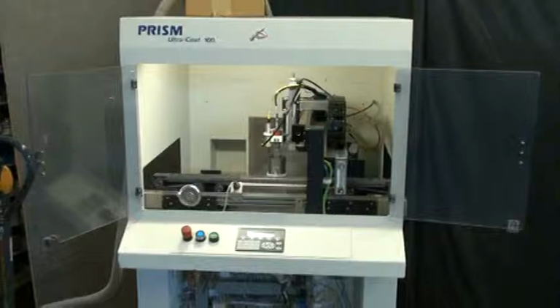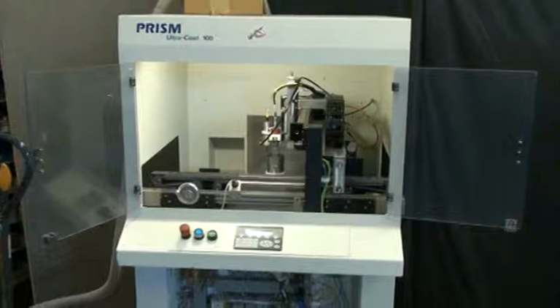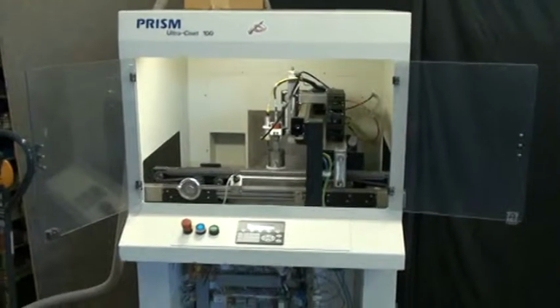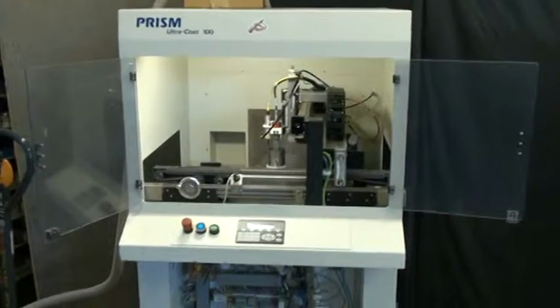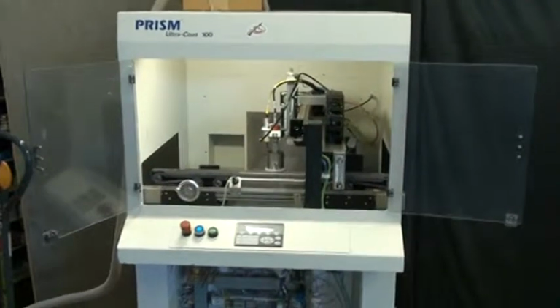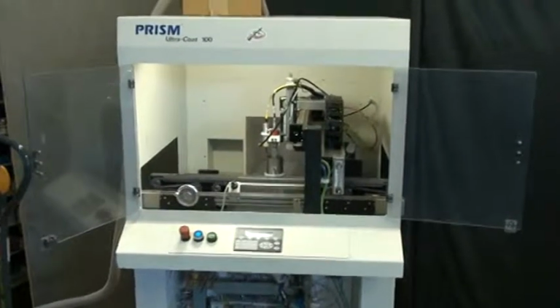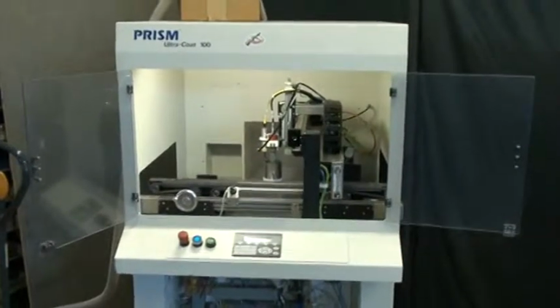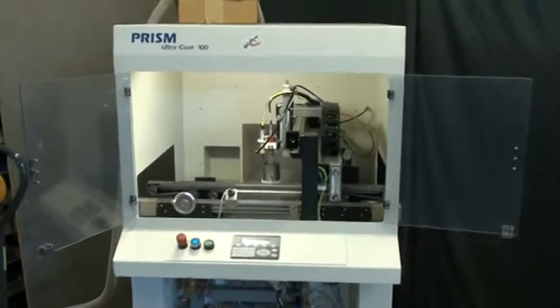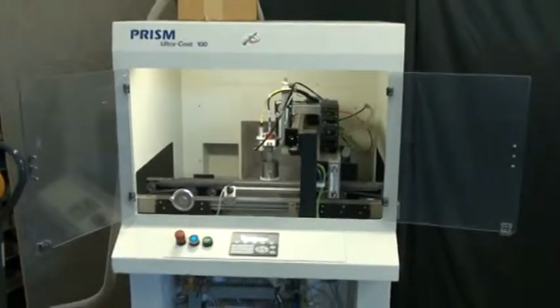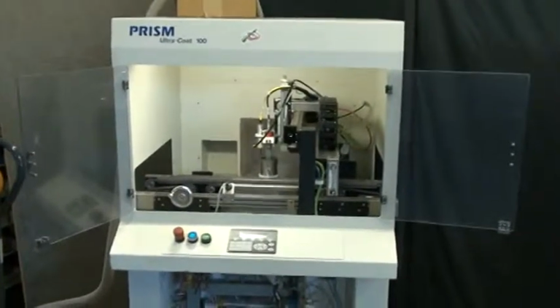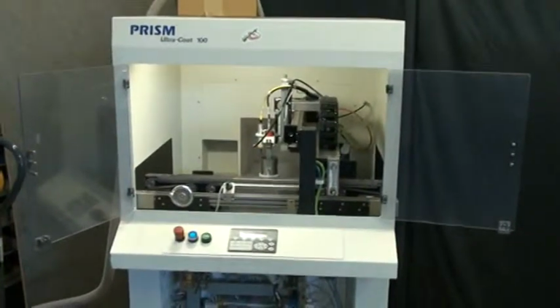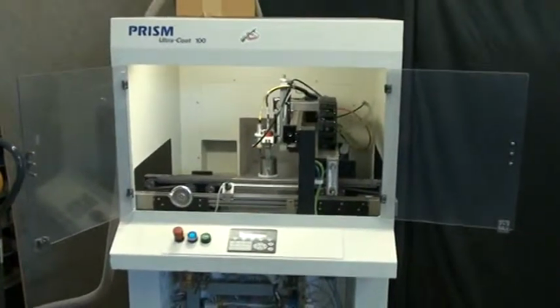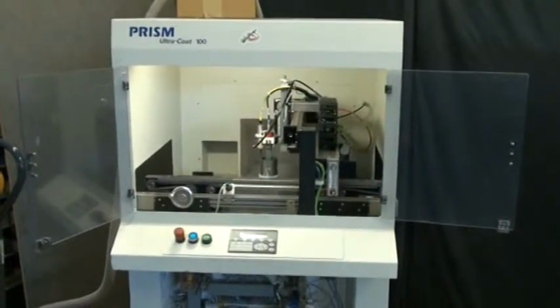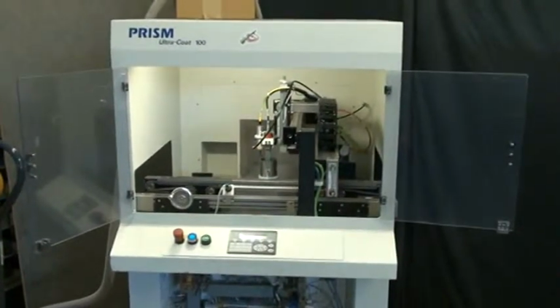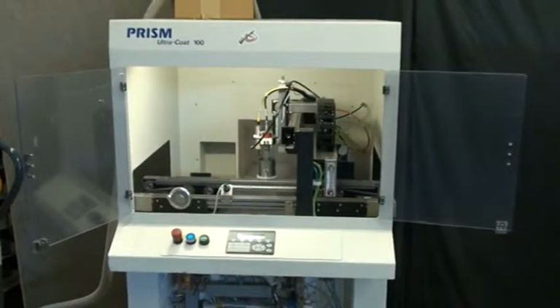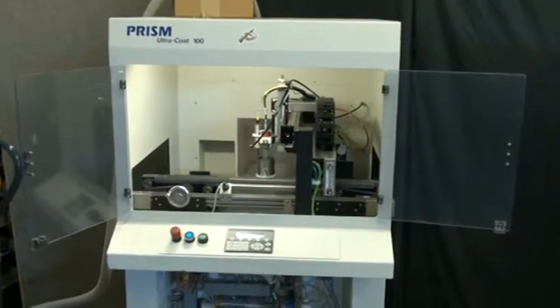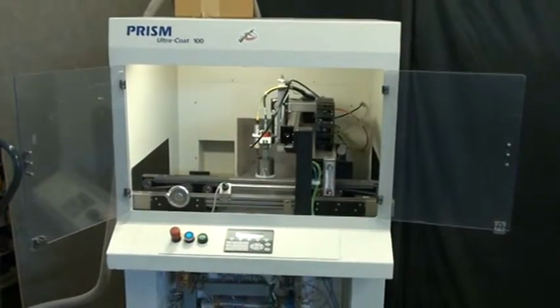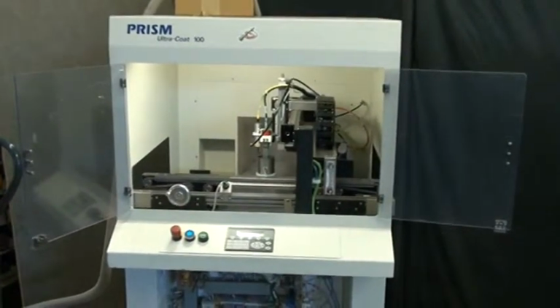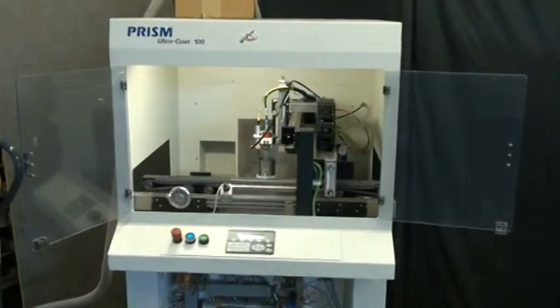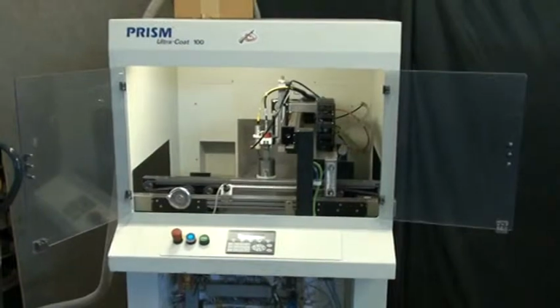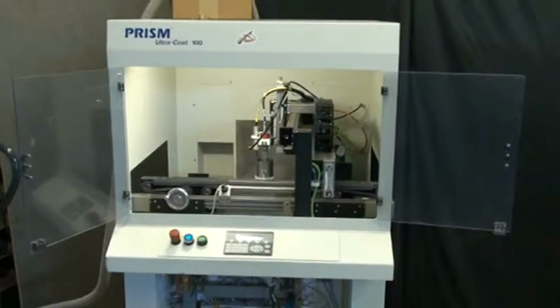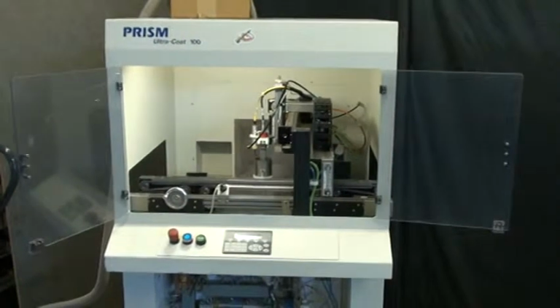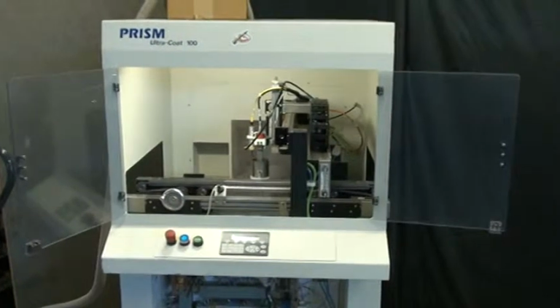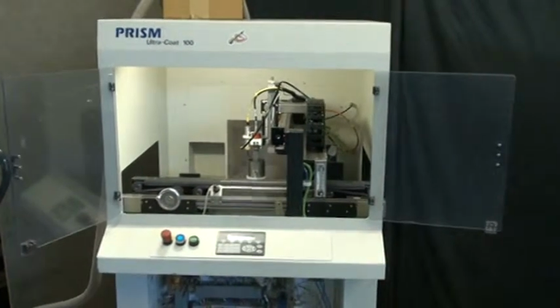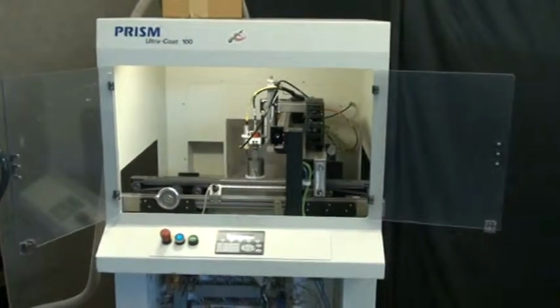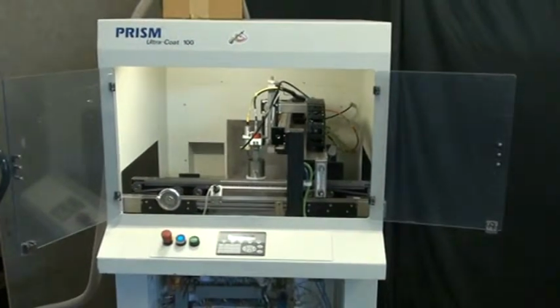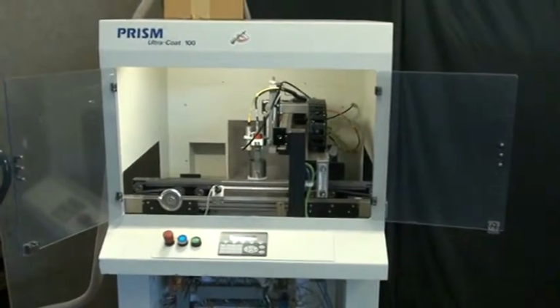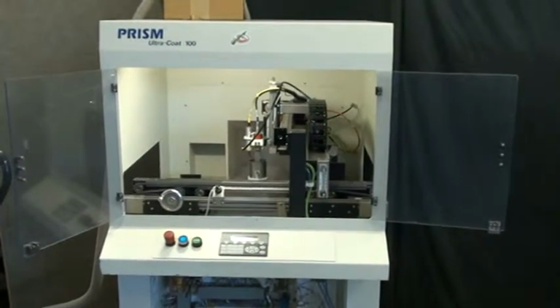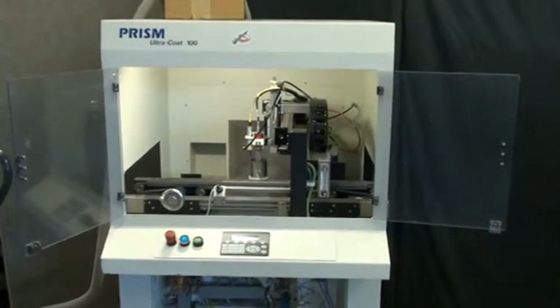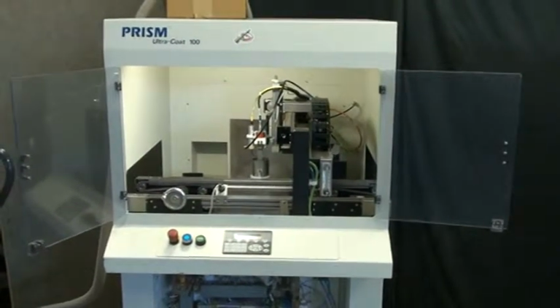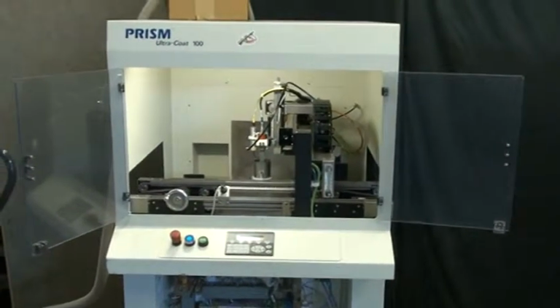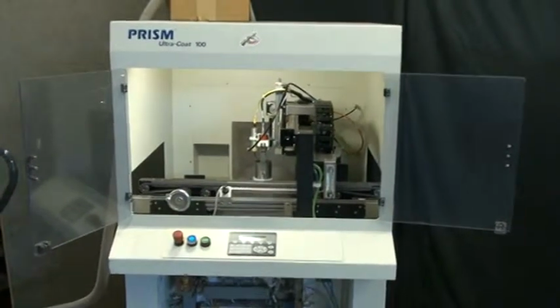All right, here we're going to test an Ultrasonic Systems Inc. Prism Ultra Coat 100 Conformal Coating System.